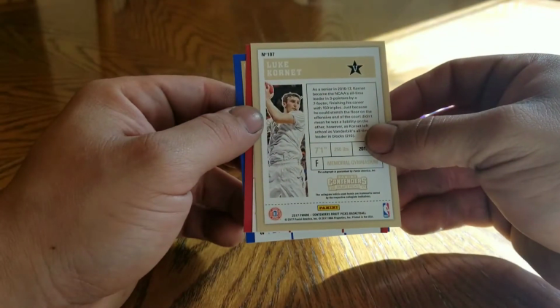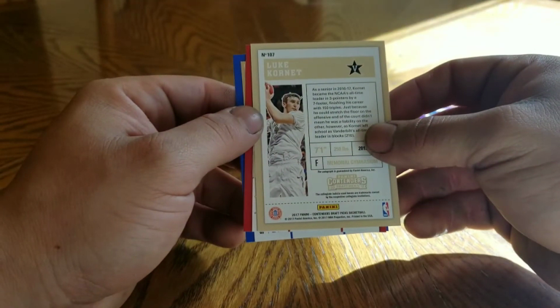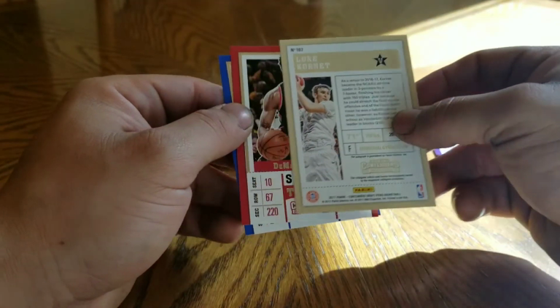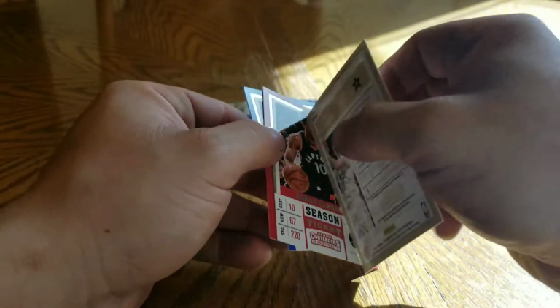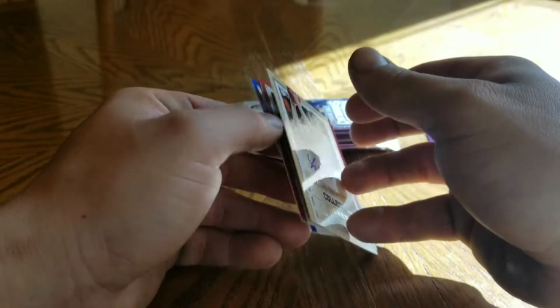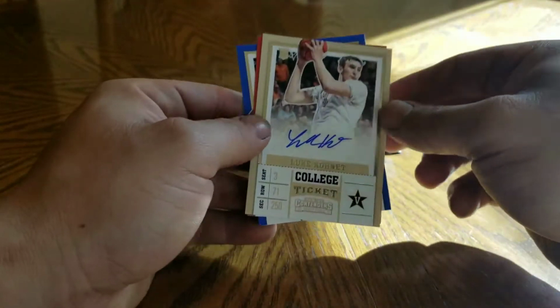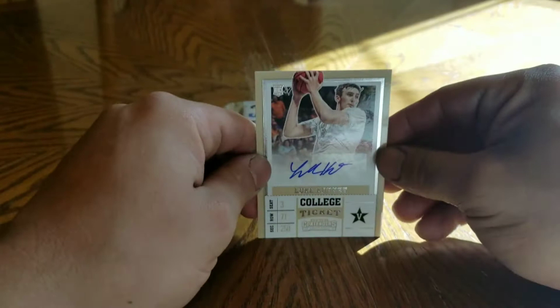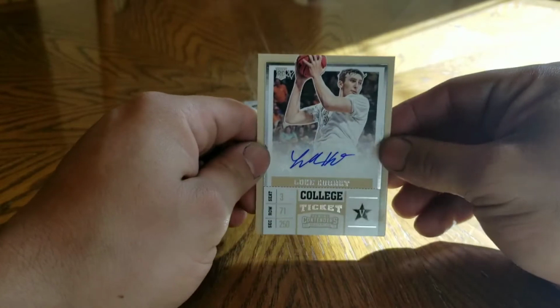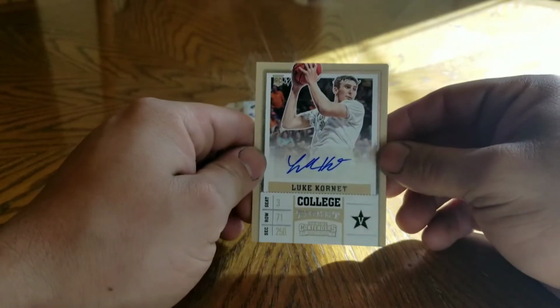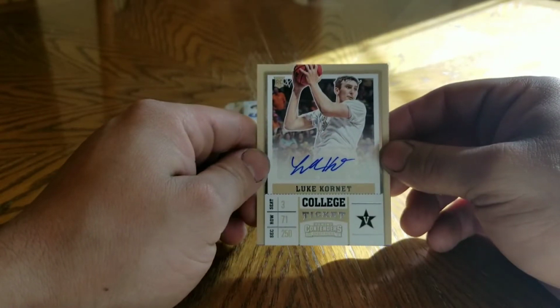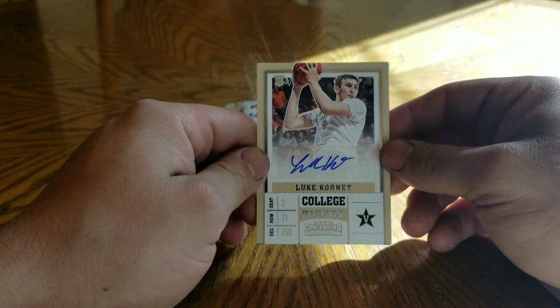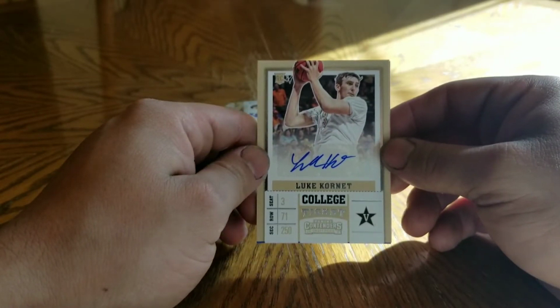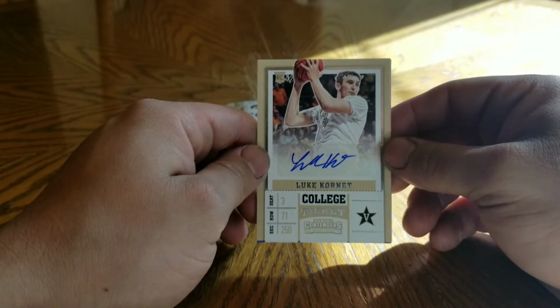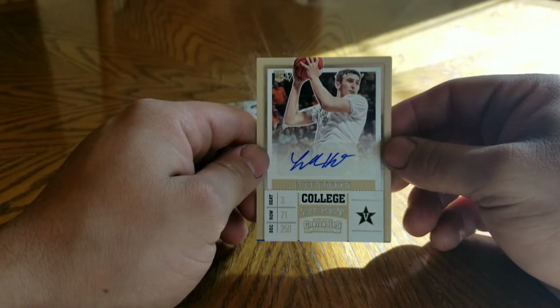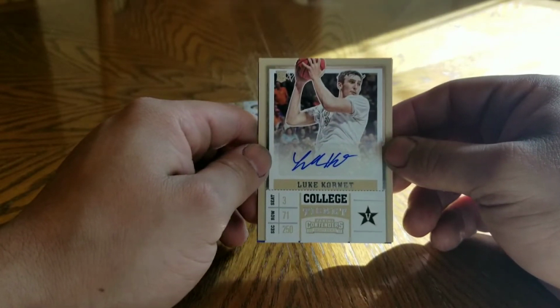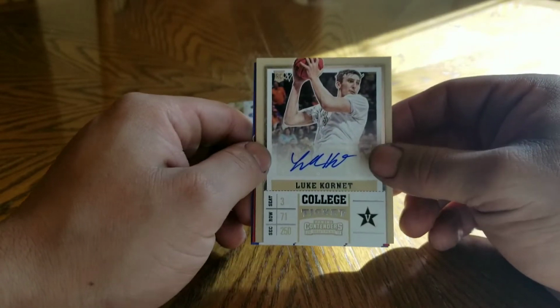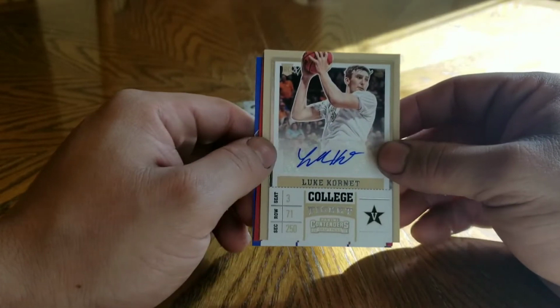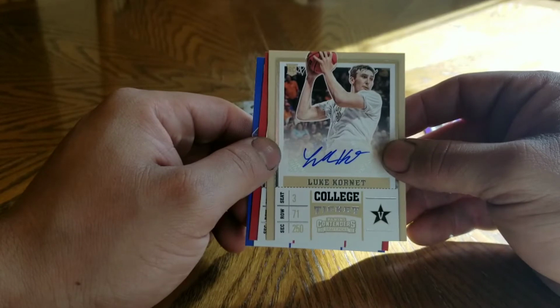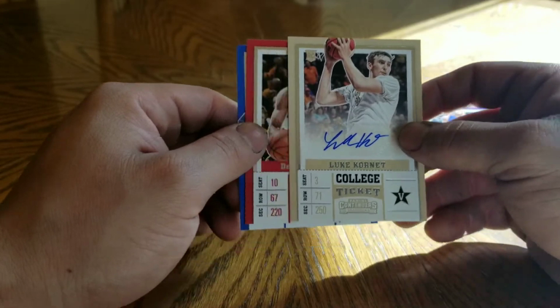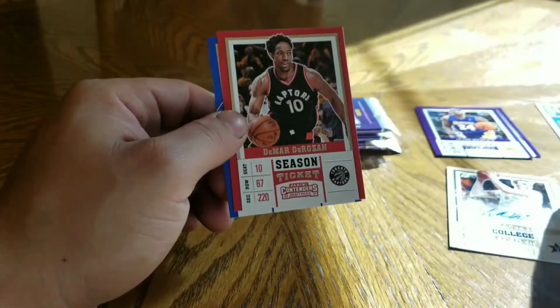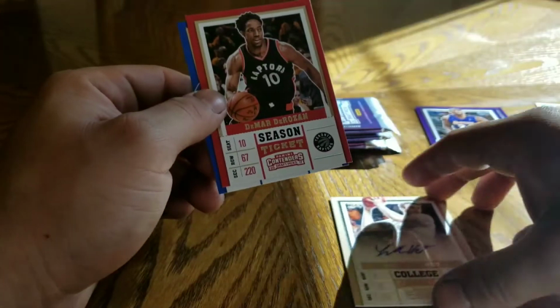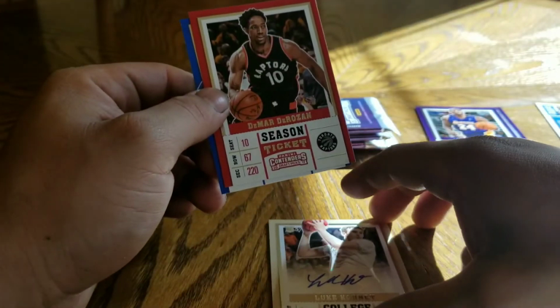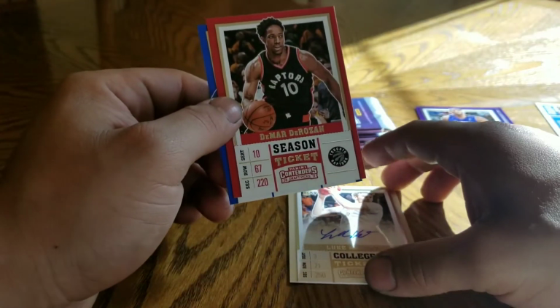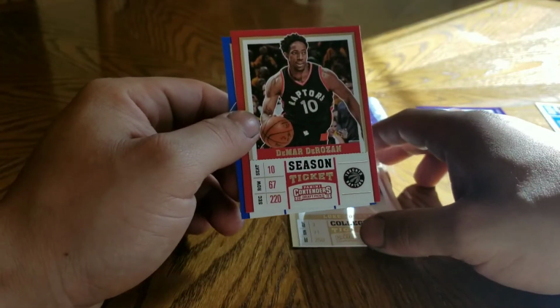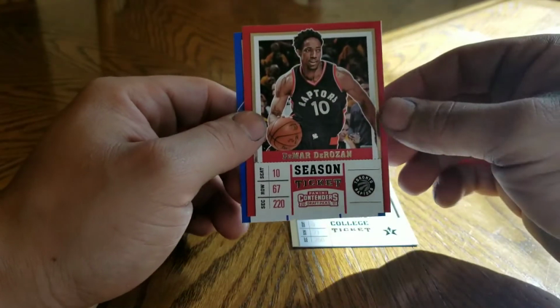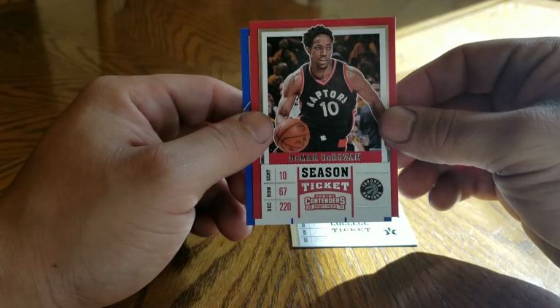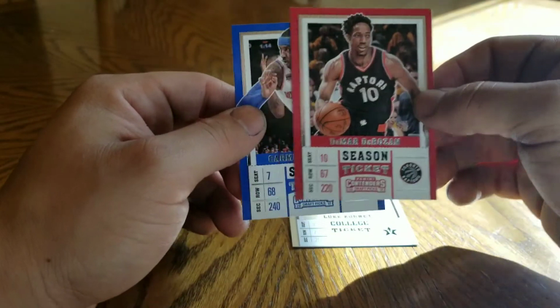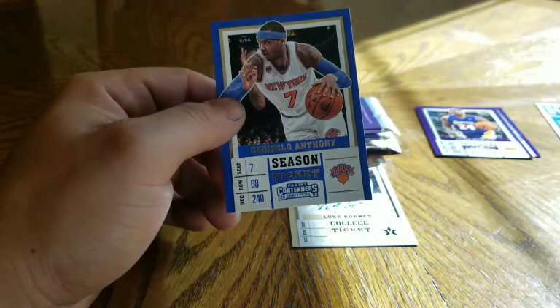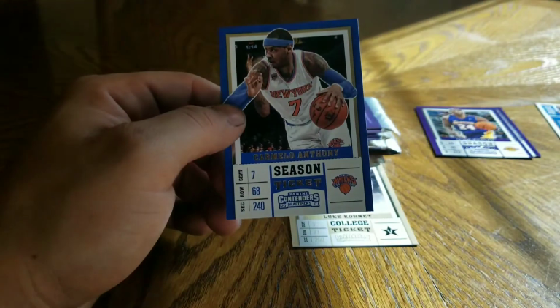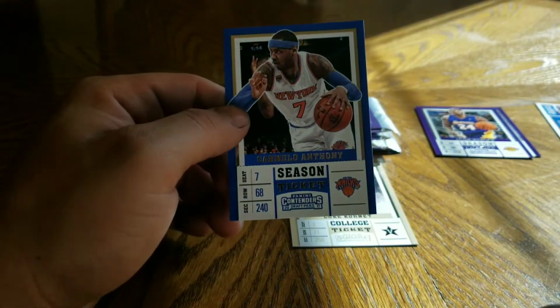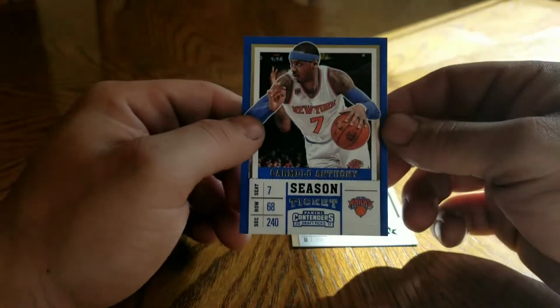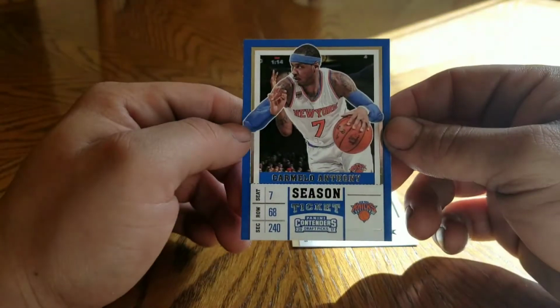And the autograph - Luke Cornet. I have no idea who that is. Demar DeRozan and Melo.